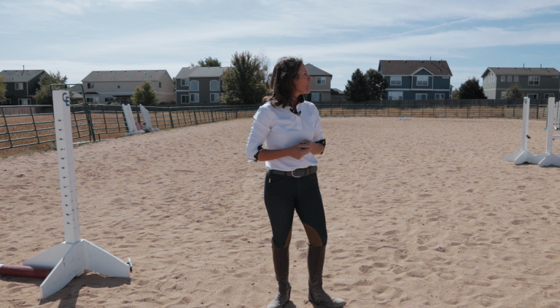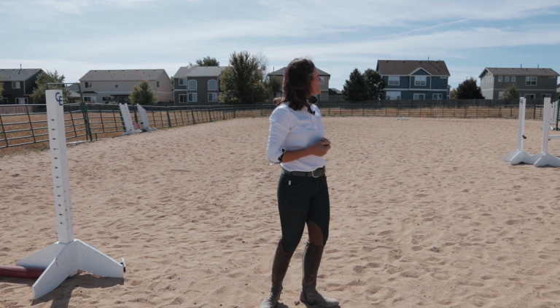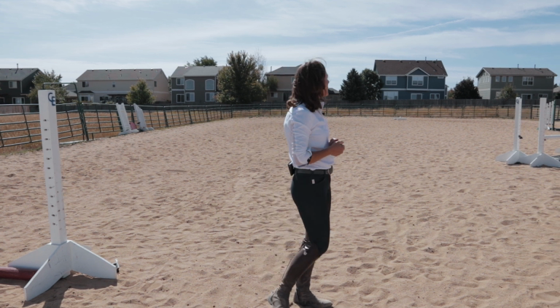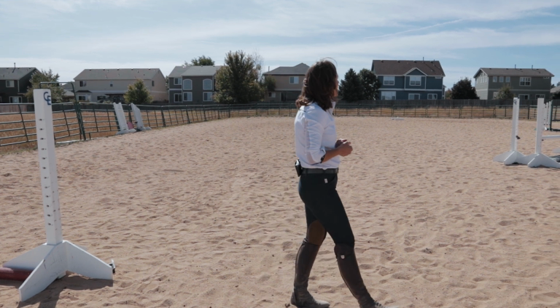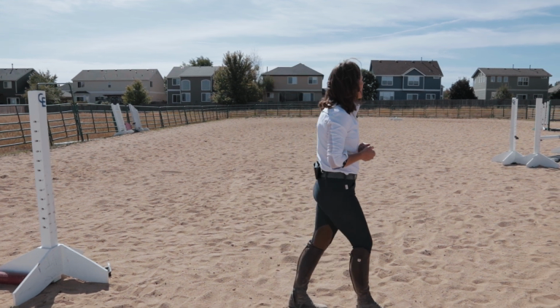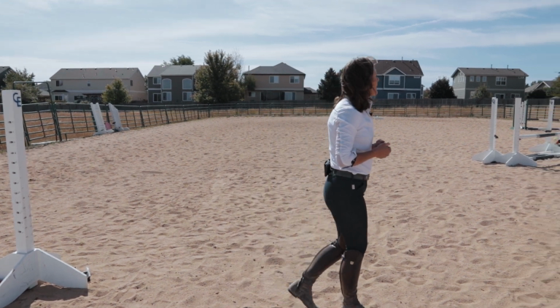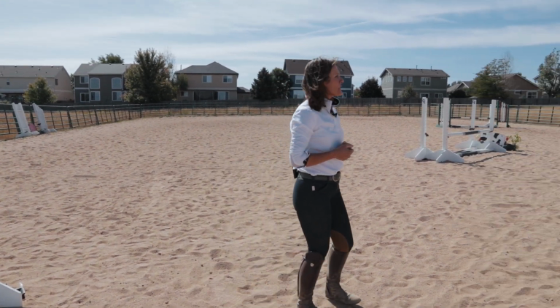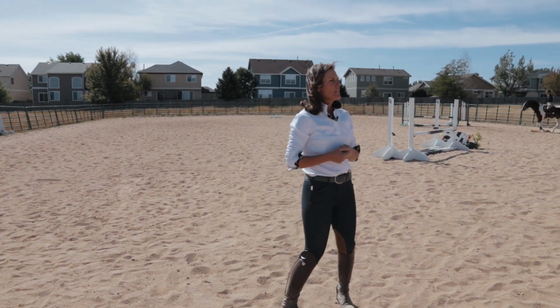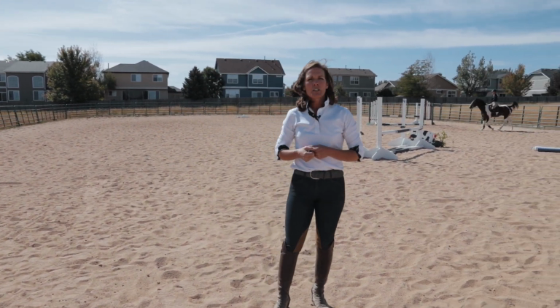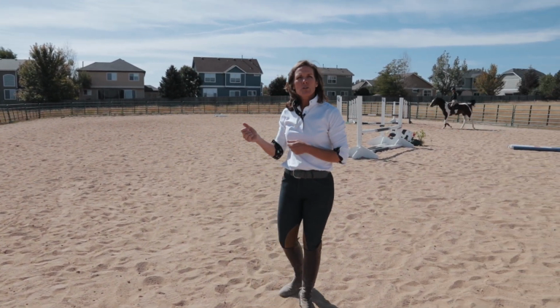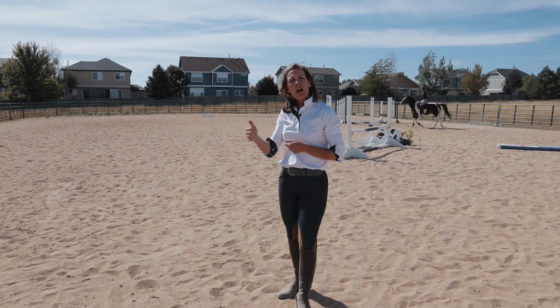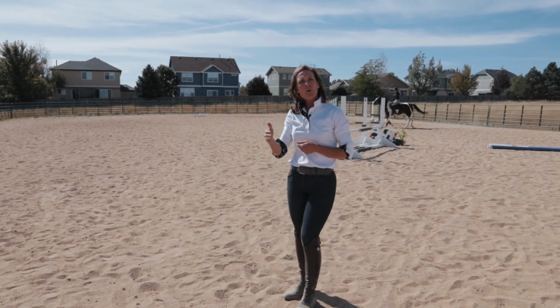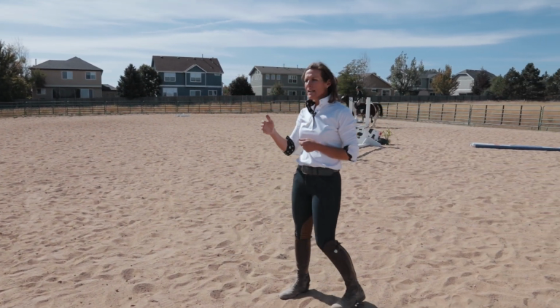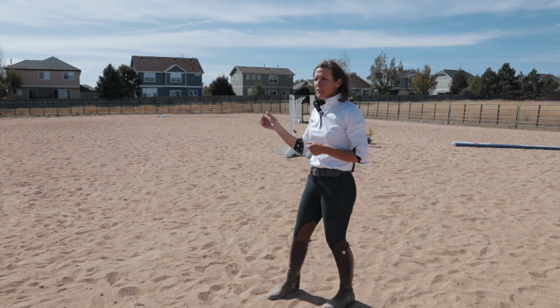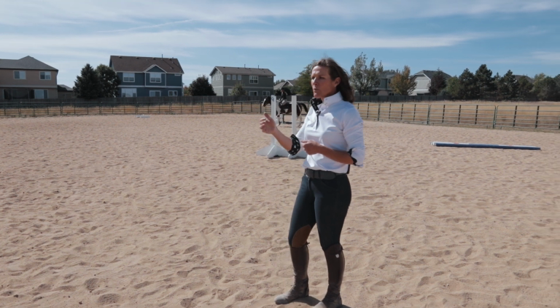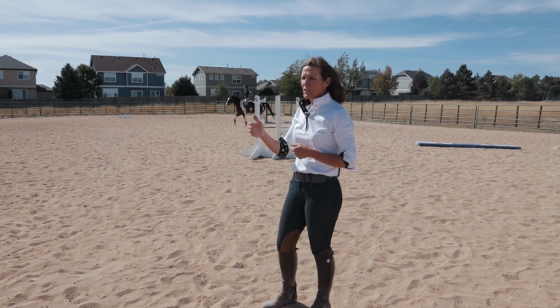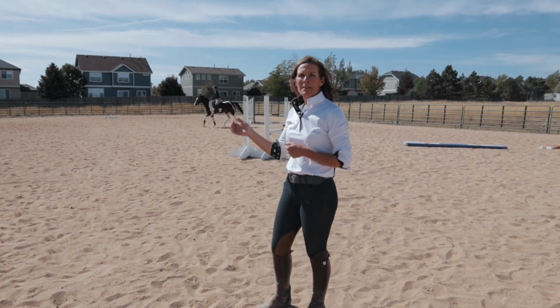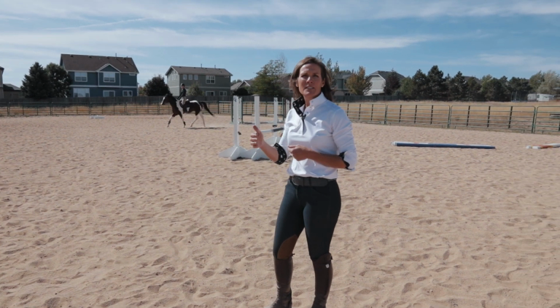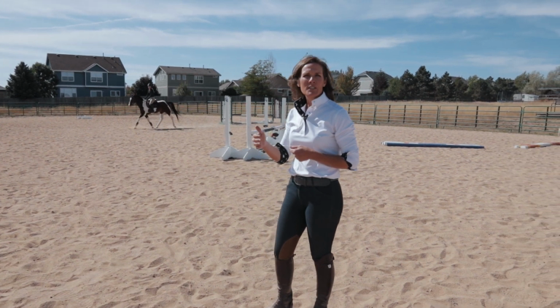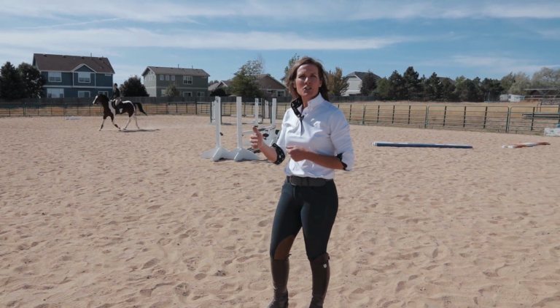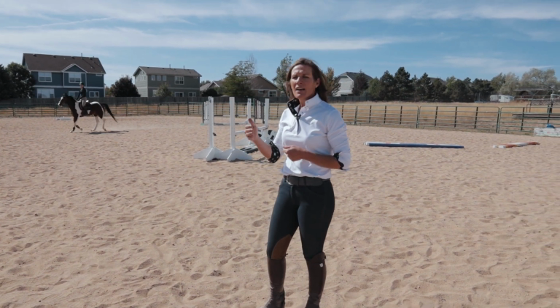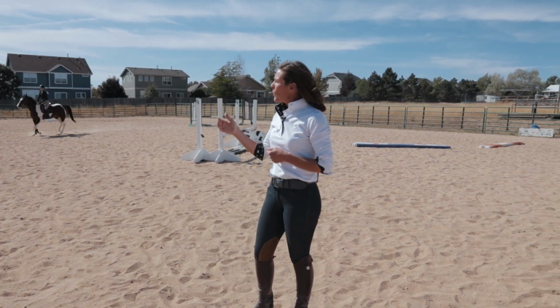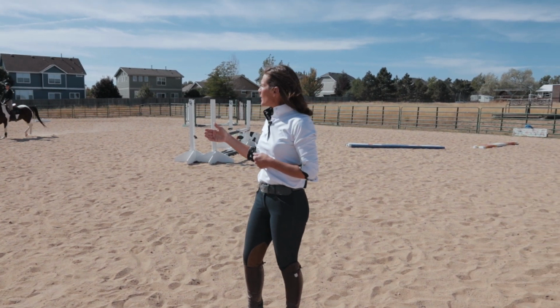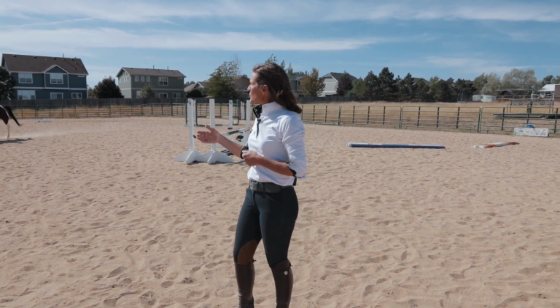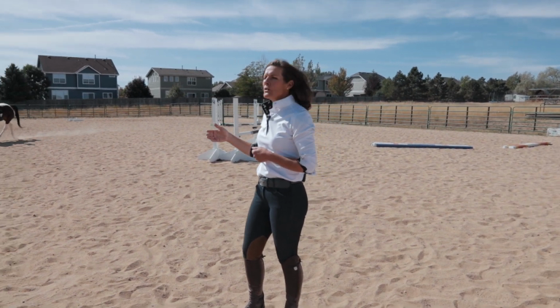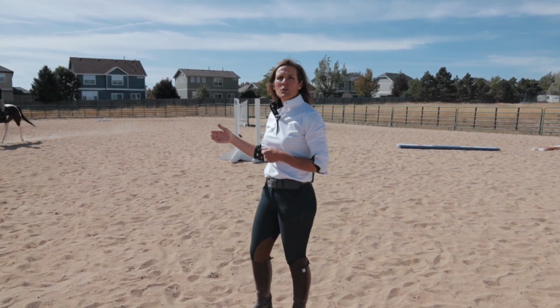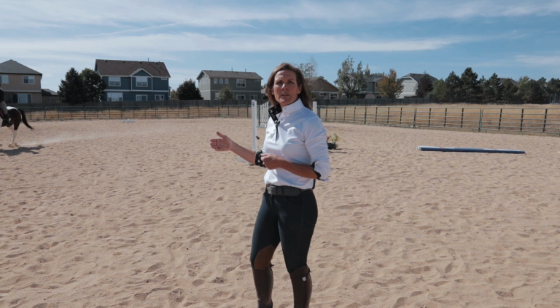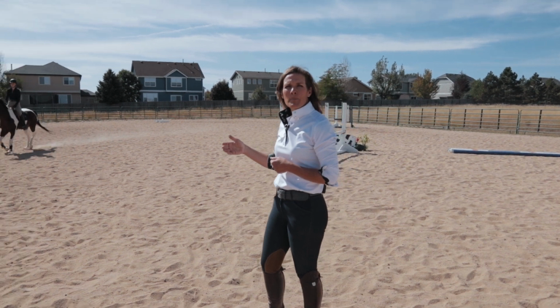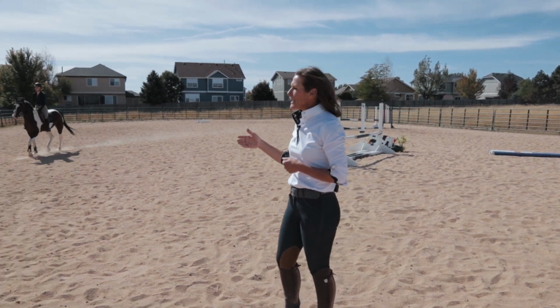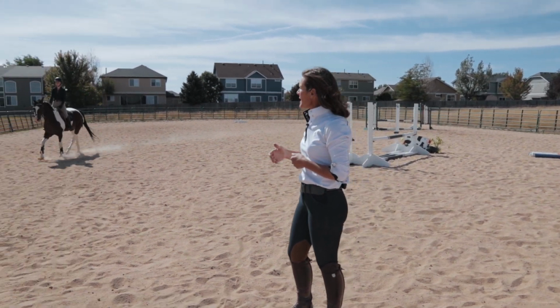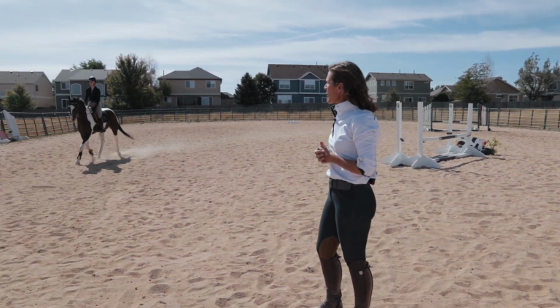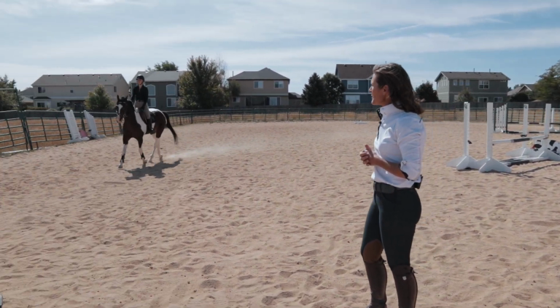Okay Zoe, go ahead and come one more time through the poles. I'm having them just post the trot through the poles — that's a great way to get the balance of the horse initially. What we're then going to work towards is going into a little bit of a jumping seat and practicing our half seat.